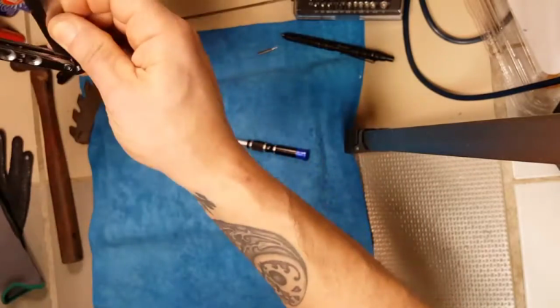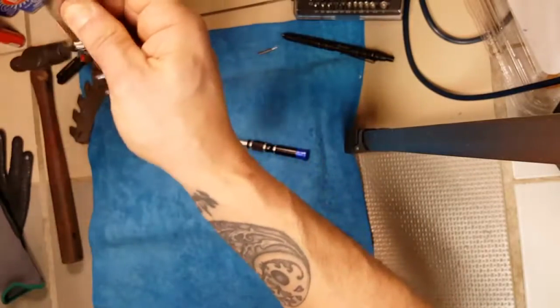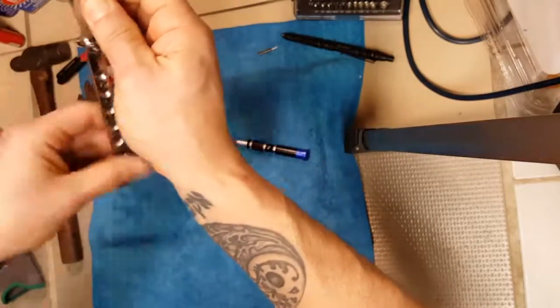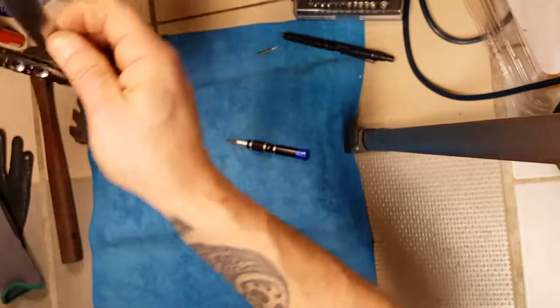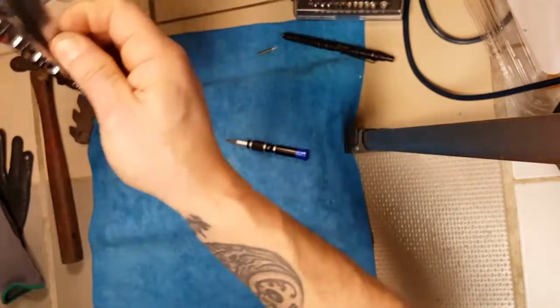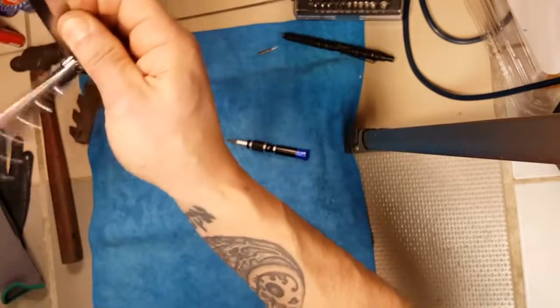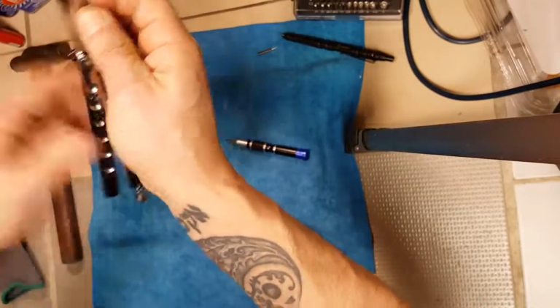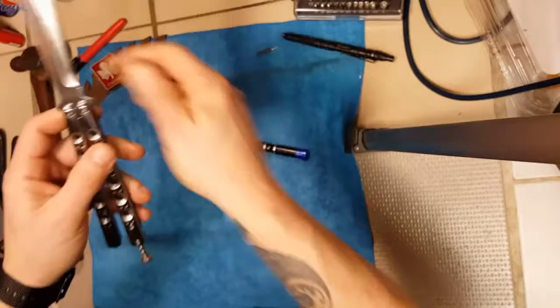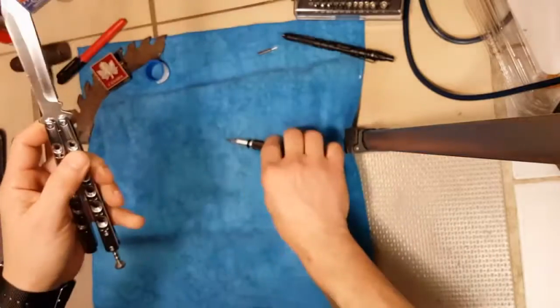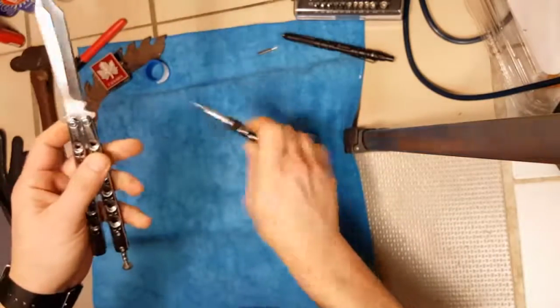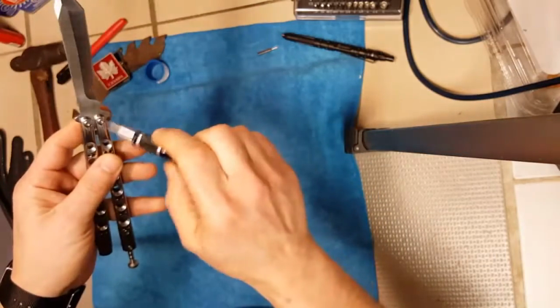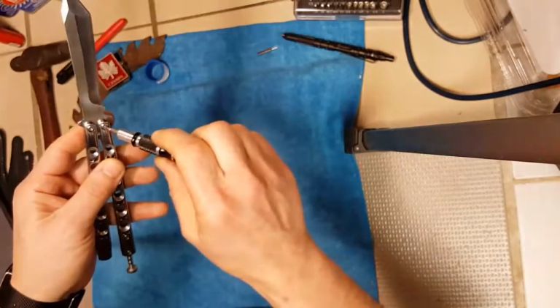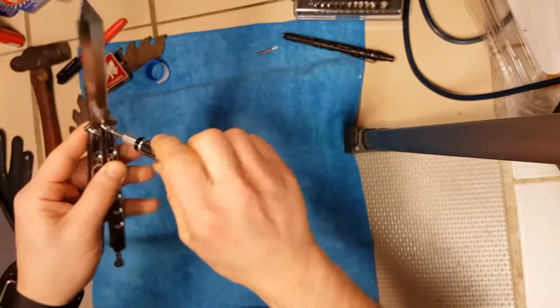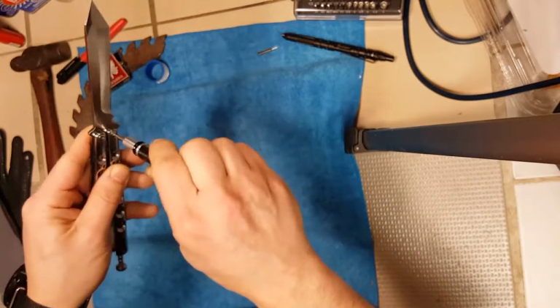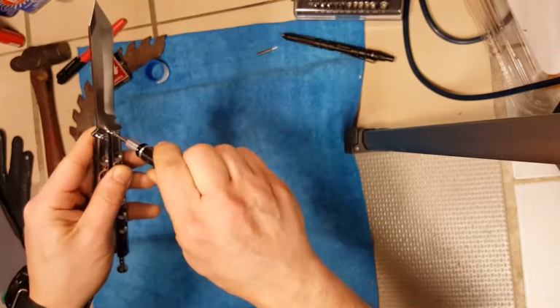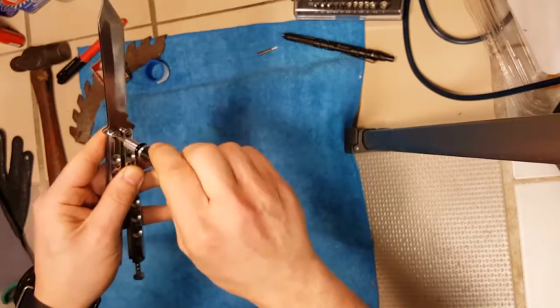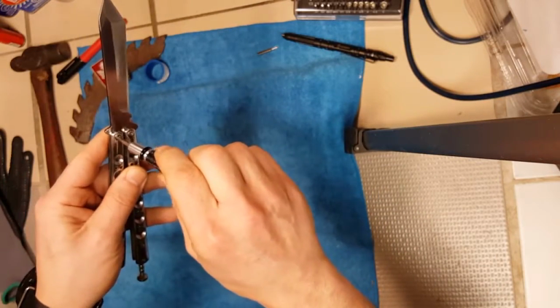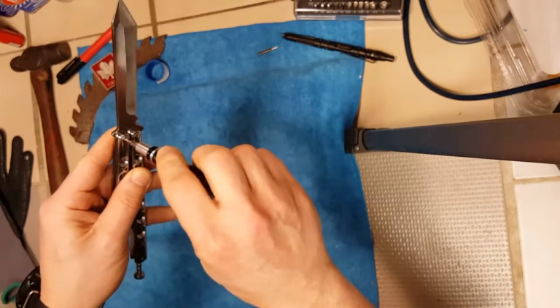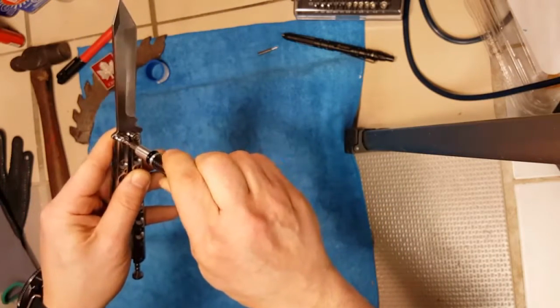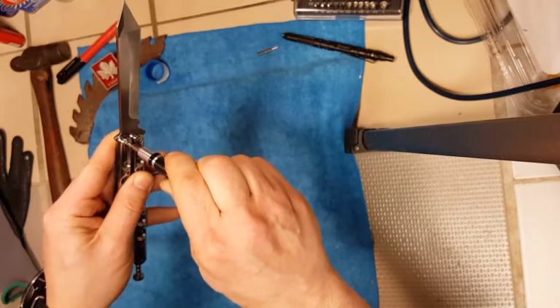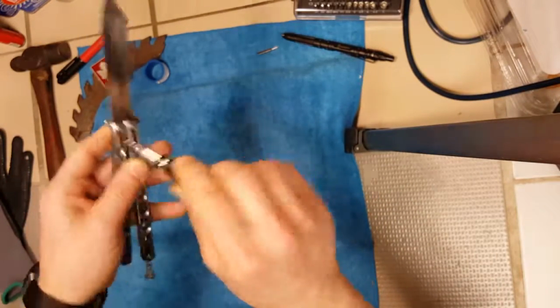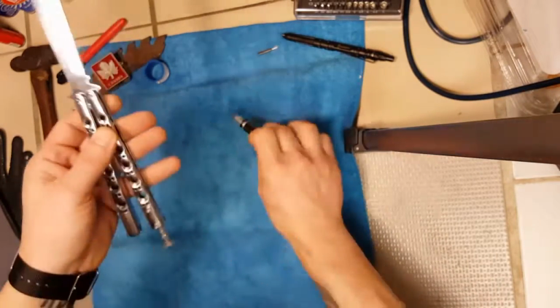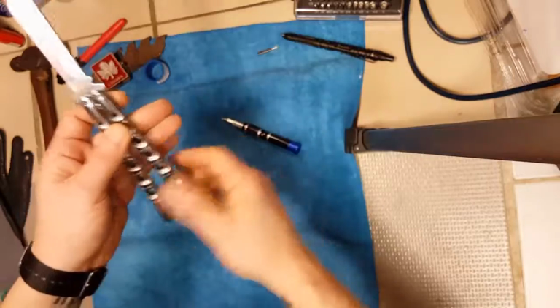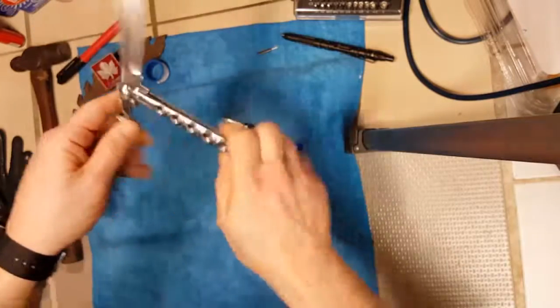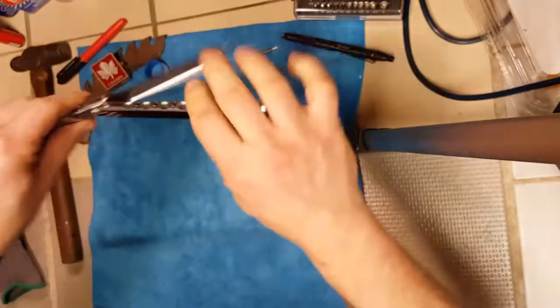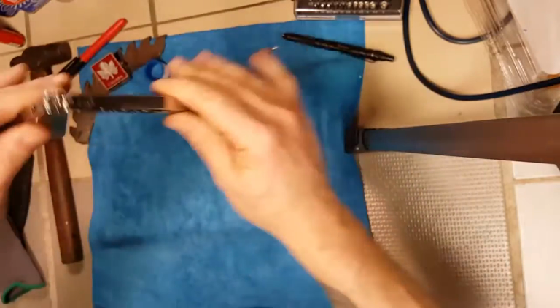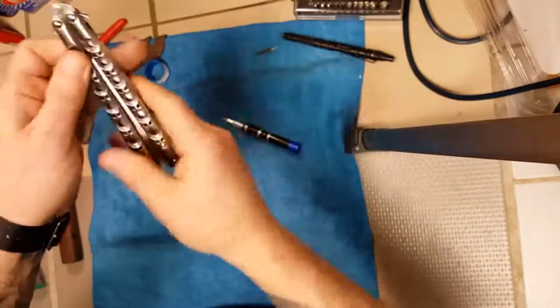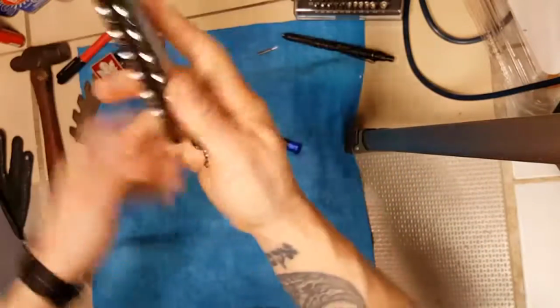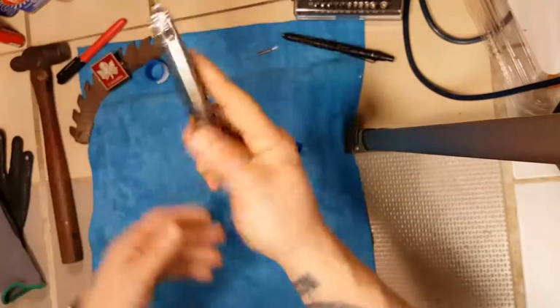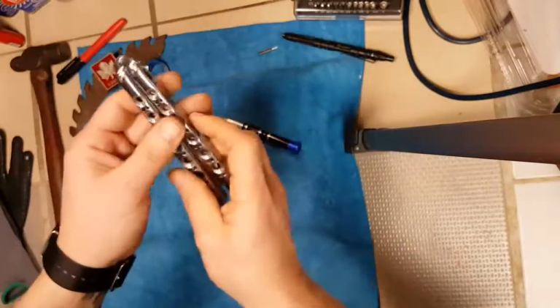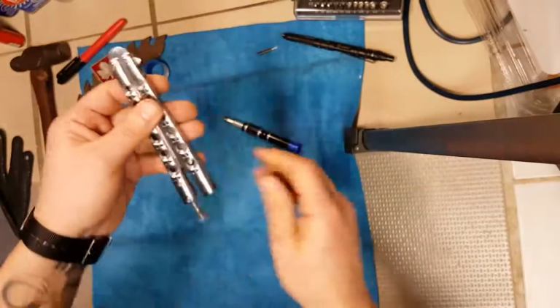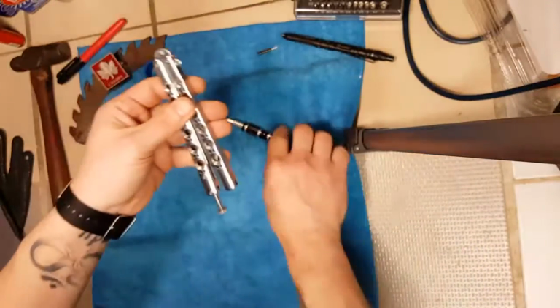A couple of back and forths and it starts to swing freely again. There we go — assembled.